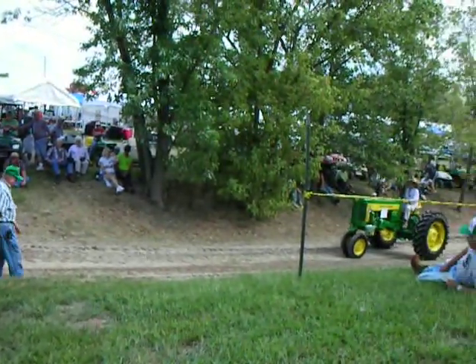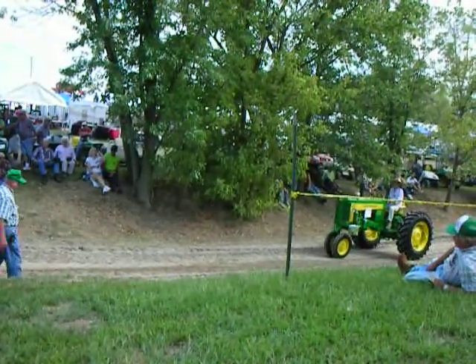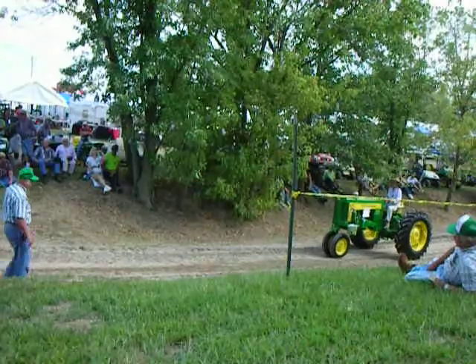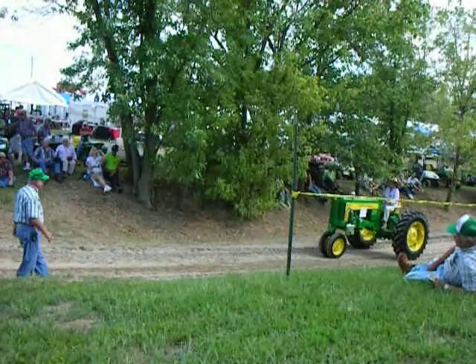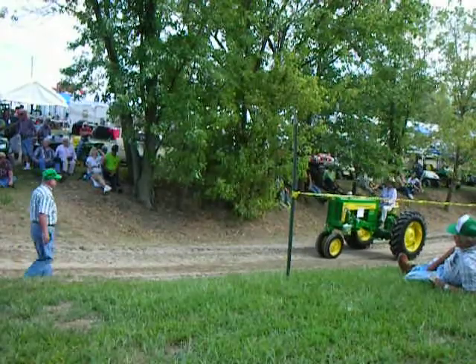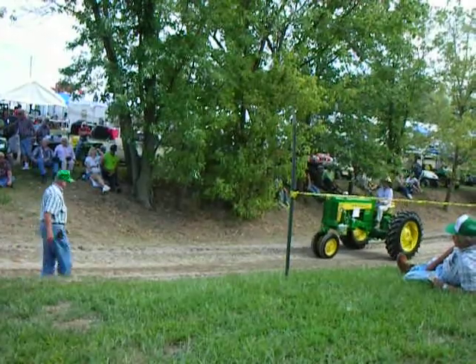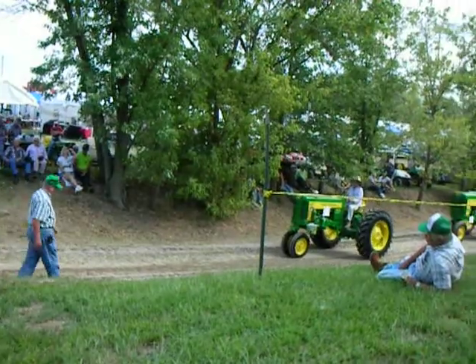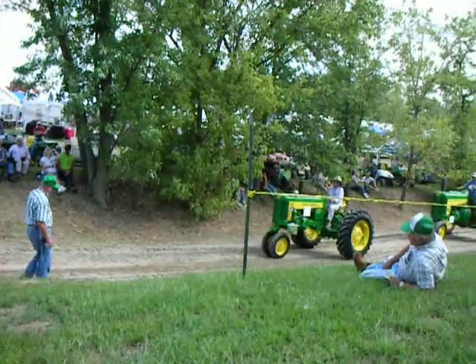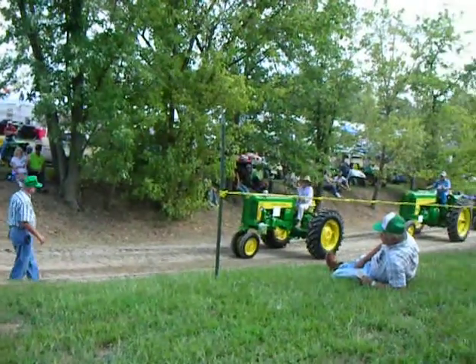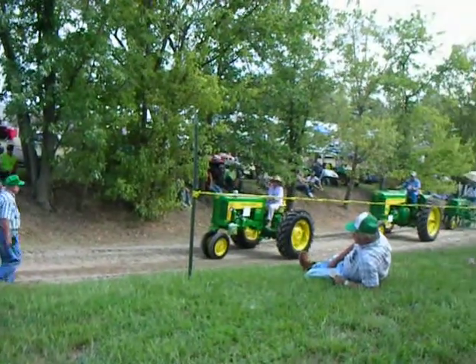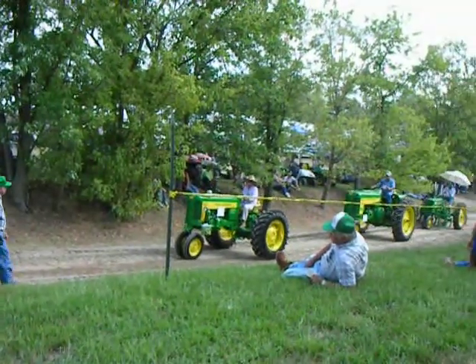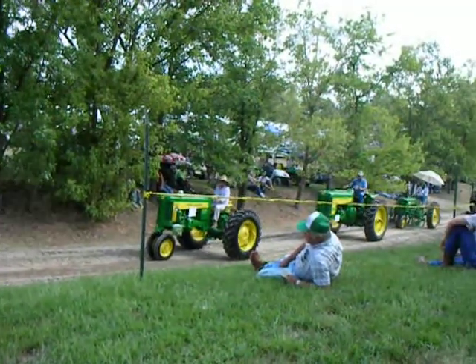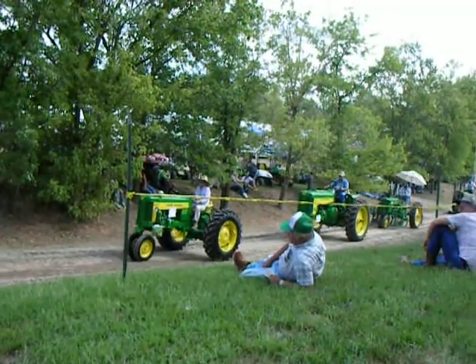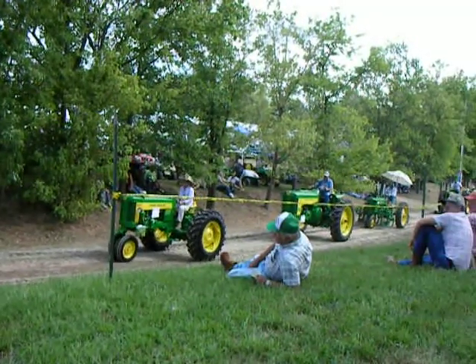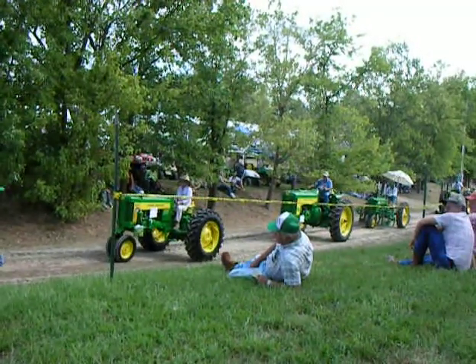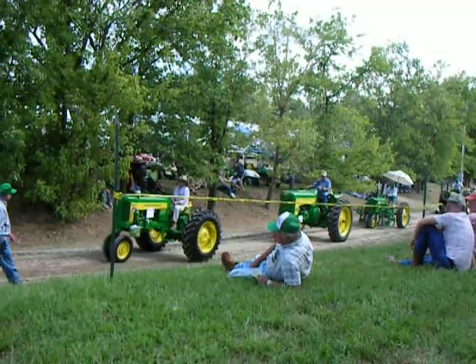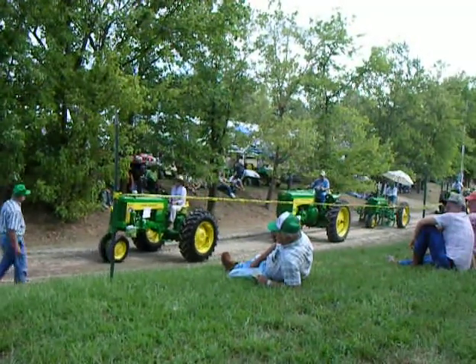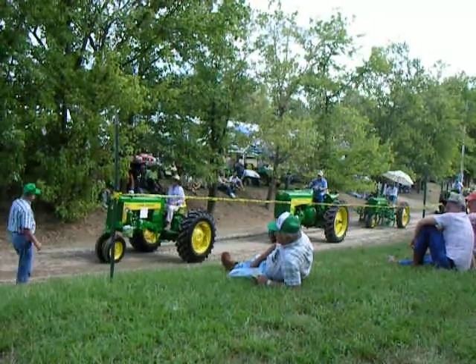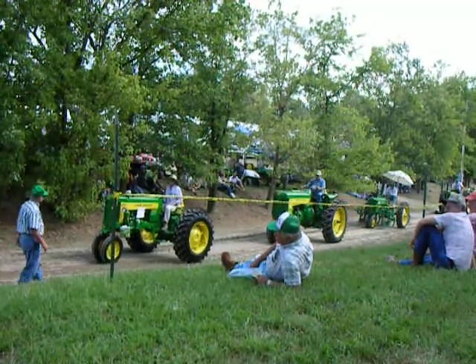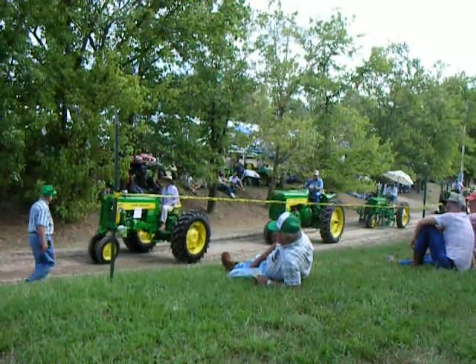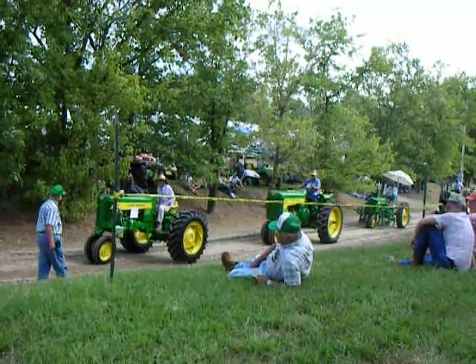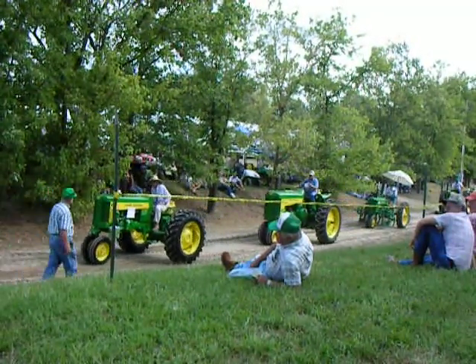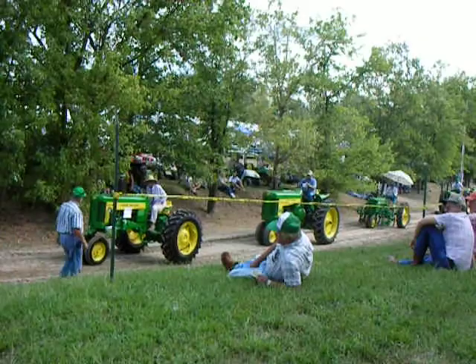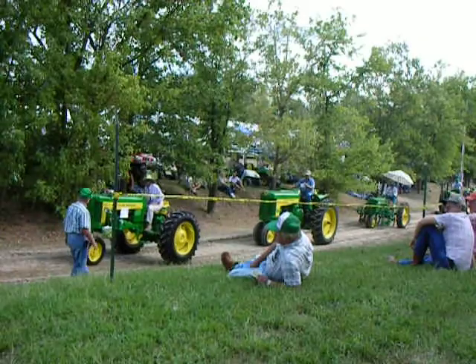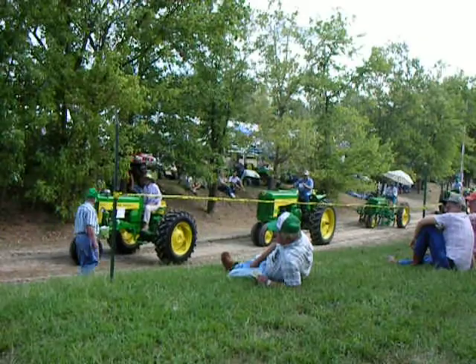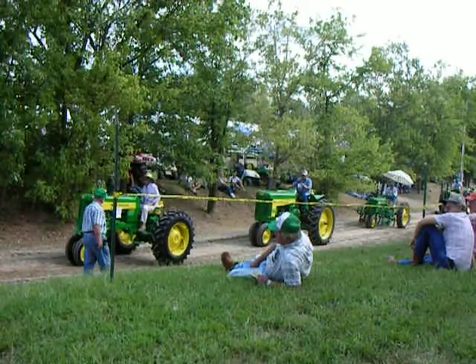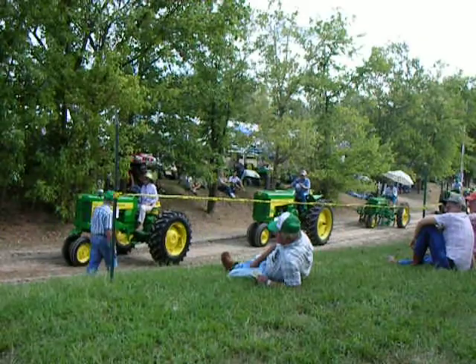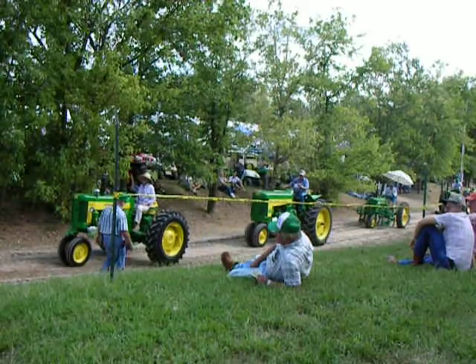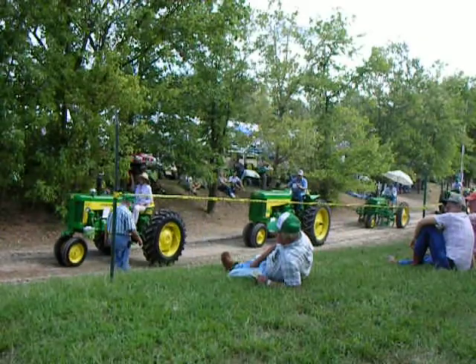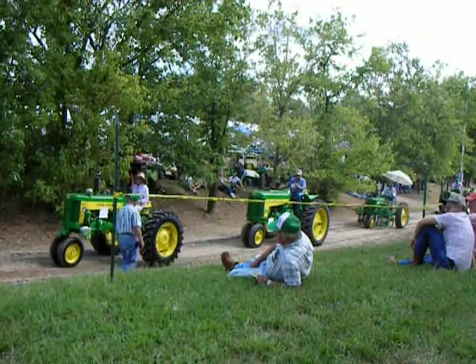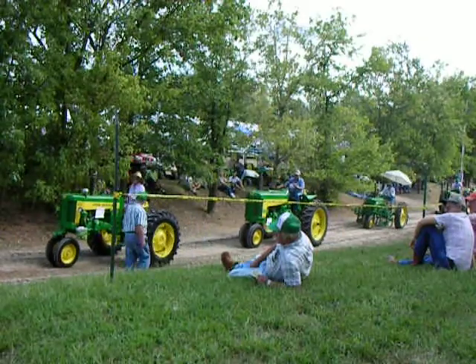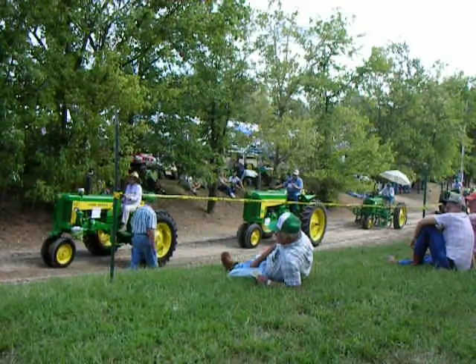50 John Deere and a Model 44 two-bottom plow. Ronnie Smith from Ashland, Missouri.